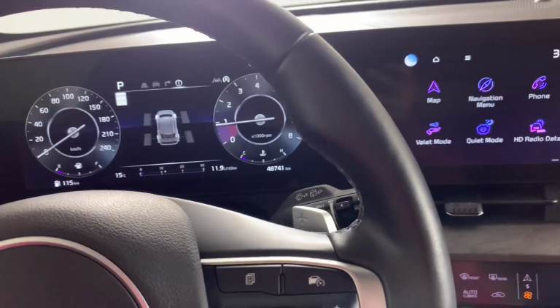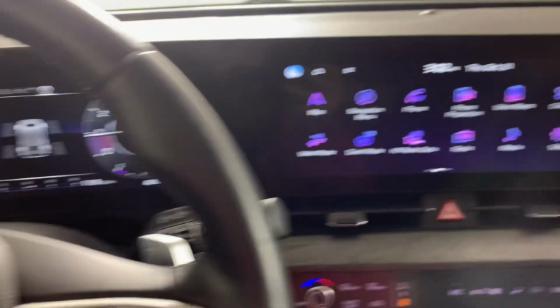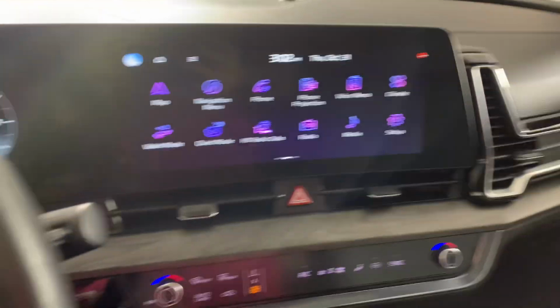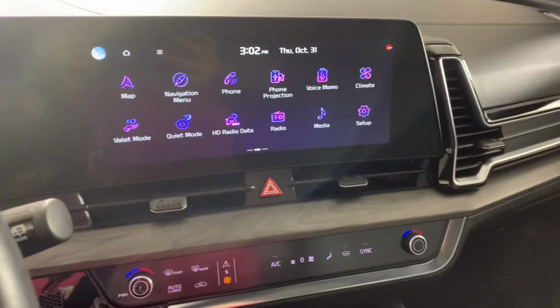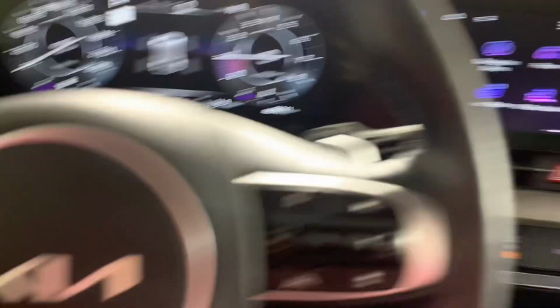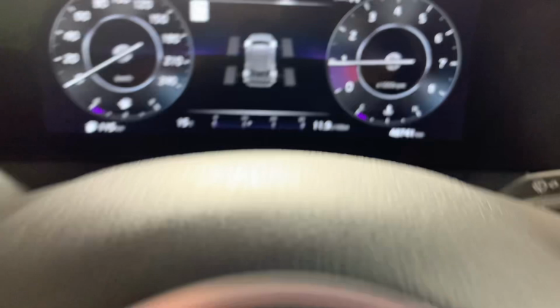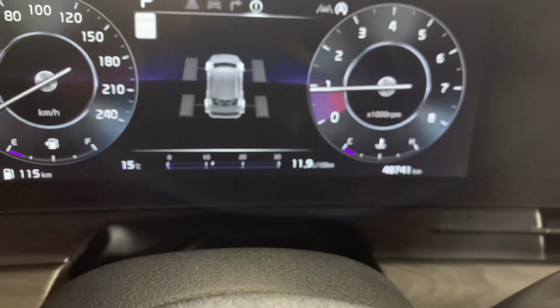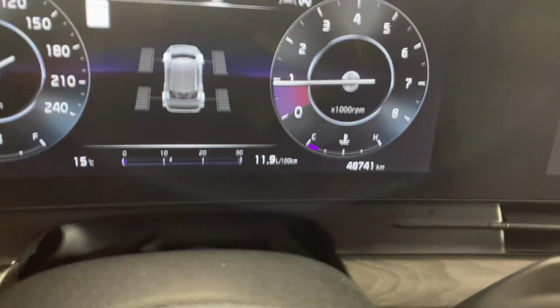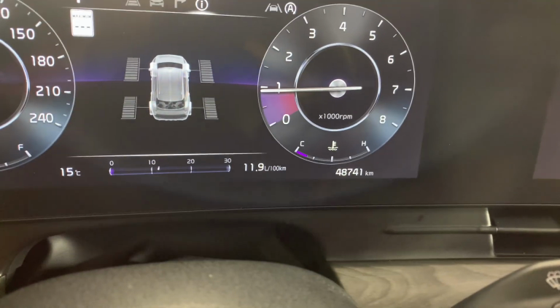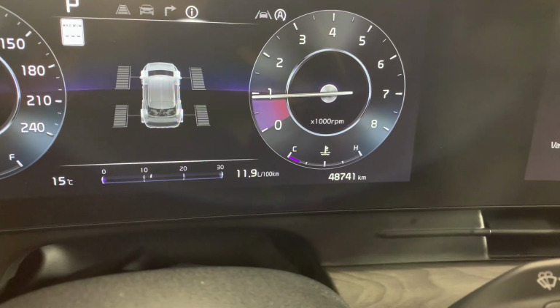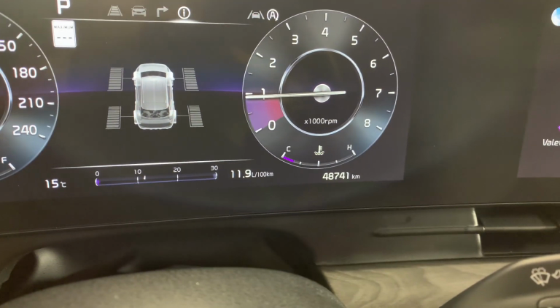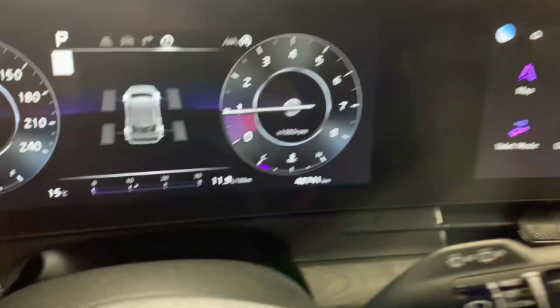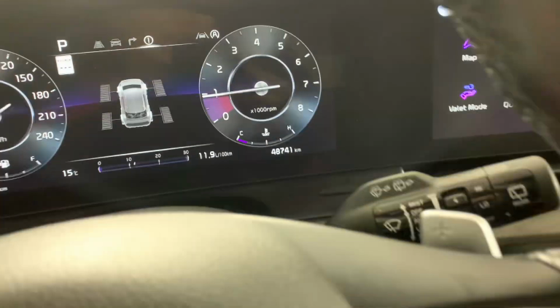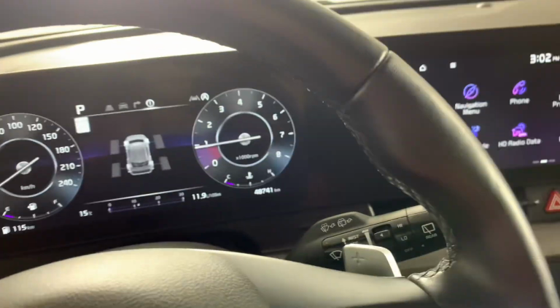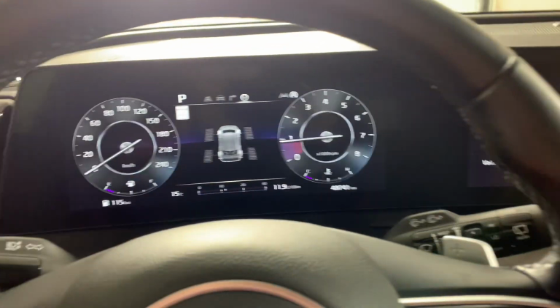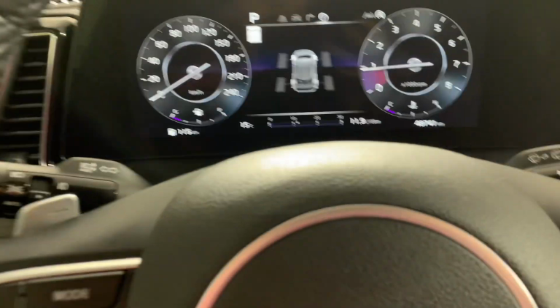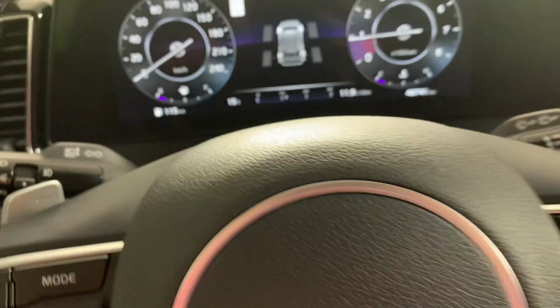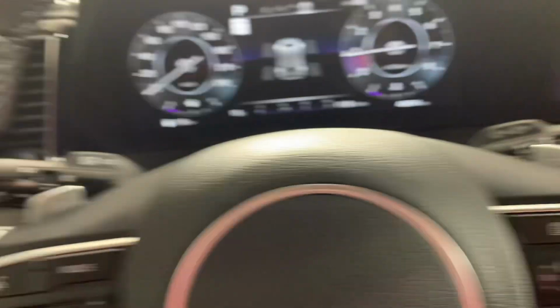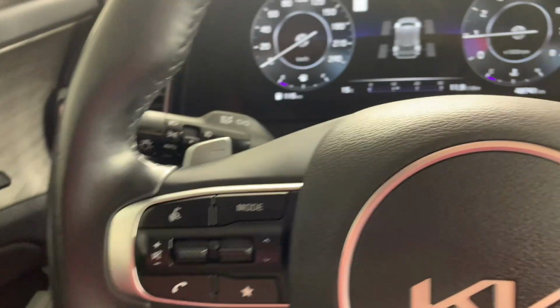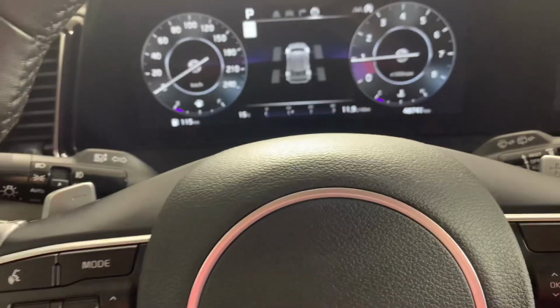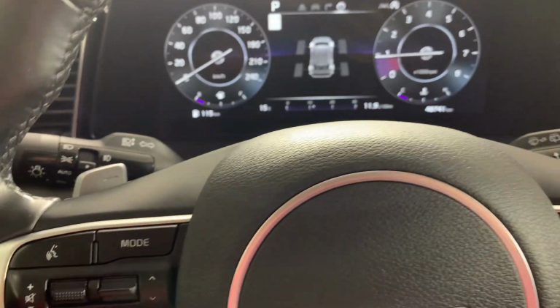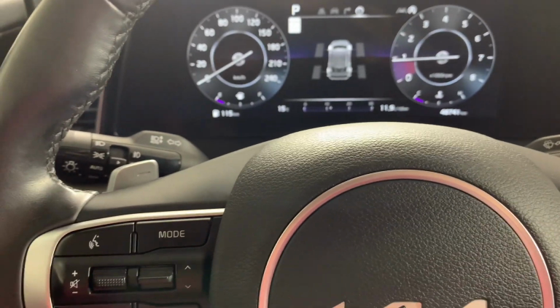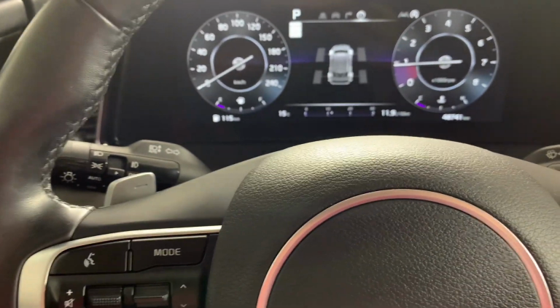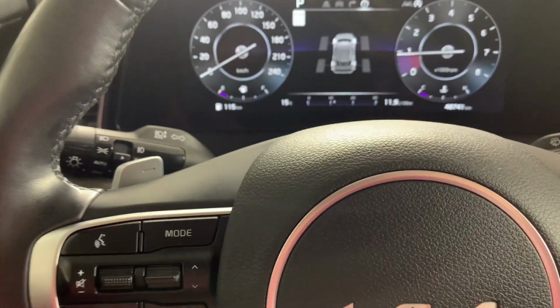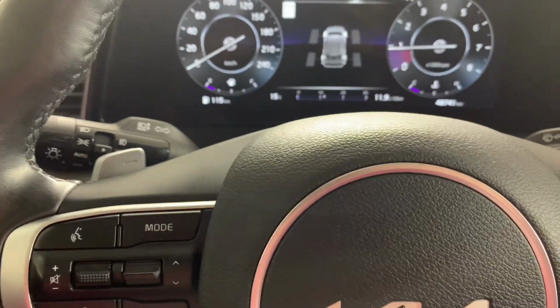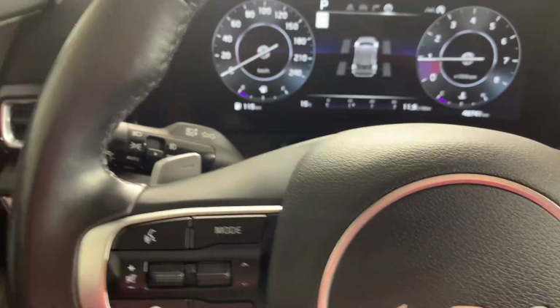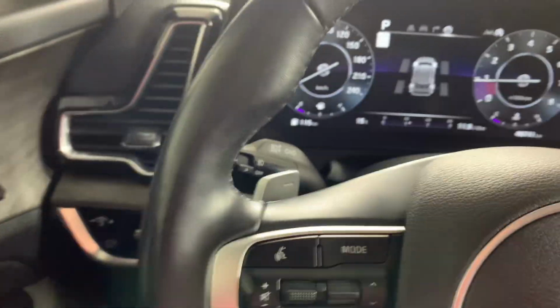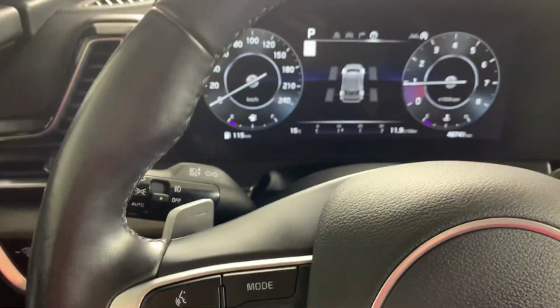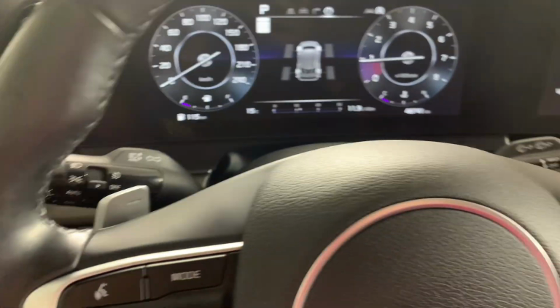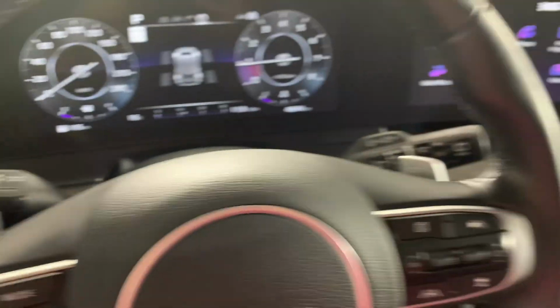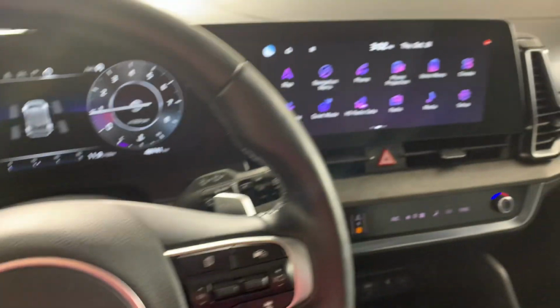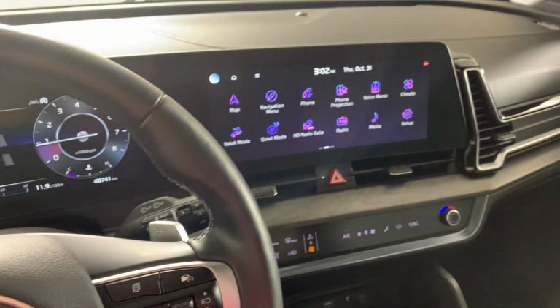If you're interested and want to book a test drive or come take a look, this is a 2023 and it only has 48,000 kilometers on it. The paint is in really, really good shape. You can give us a call or just come stop by here at Huntsville Dodge.